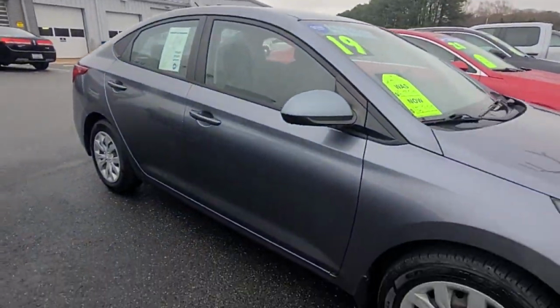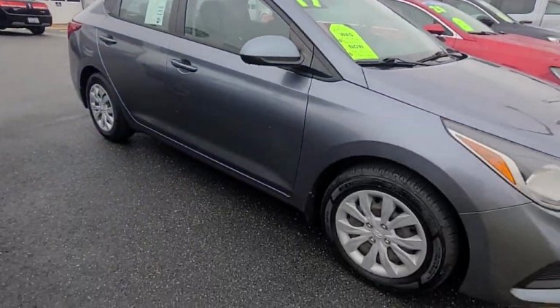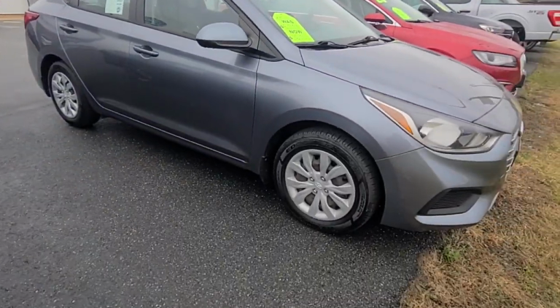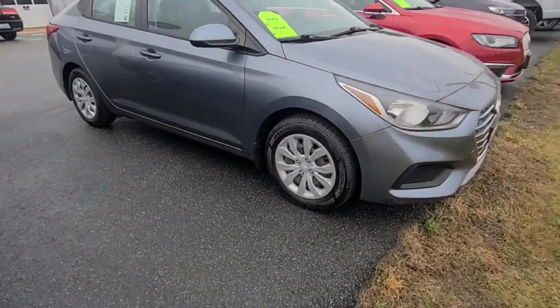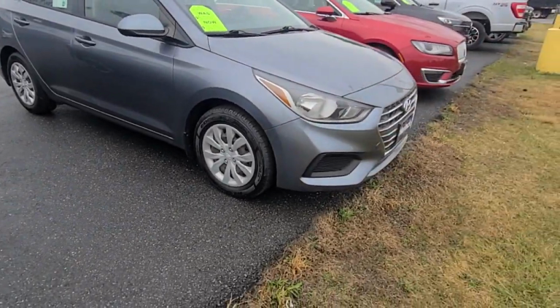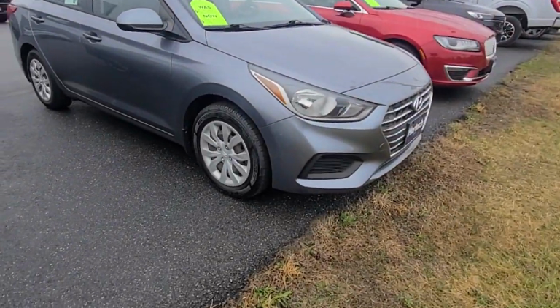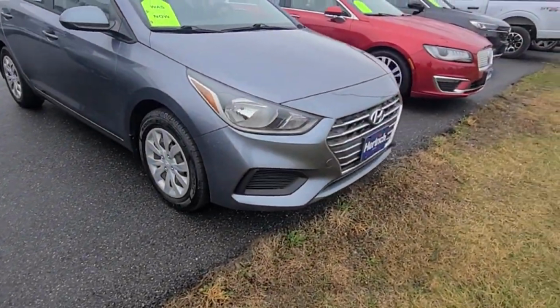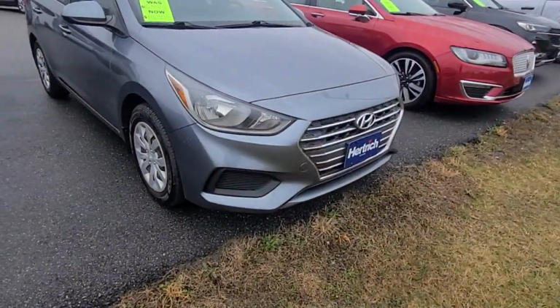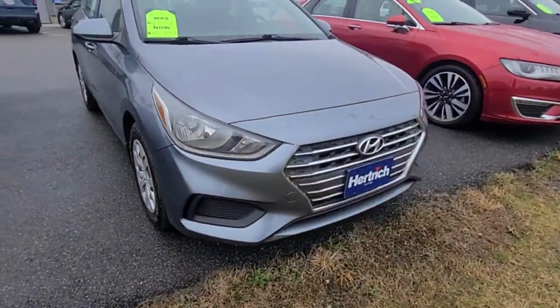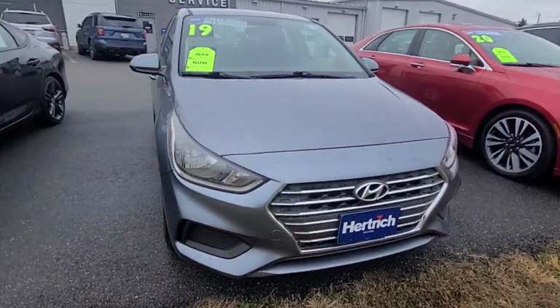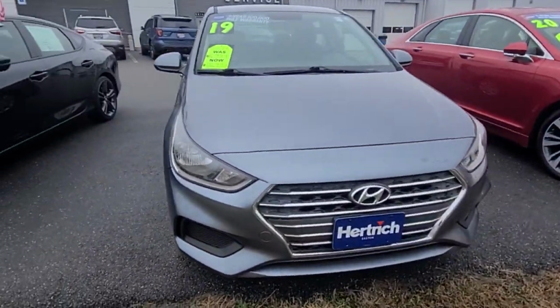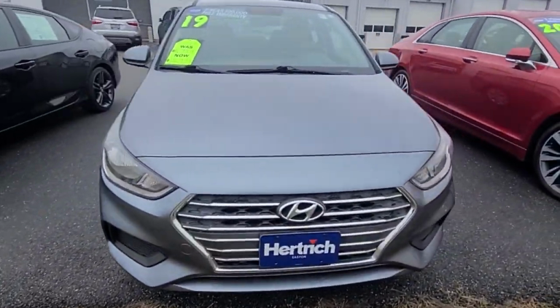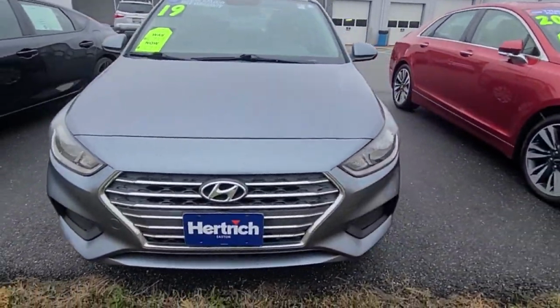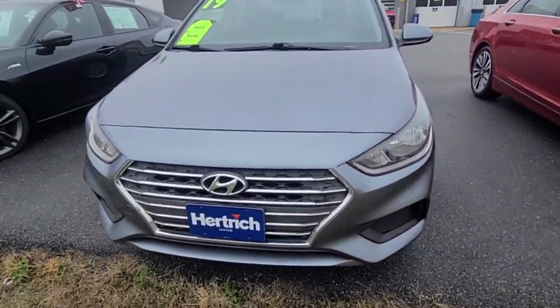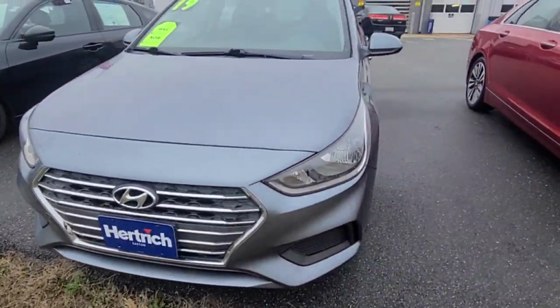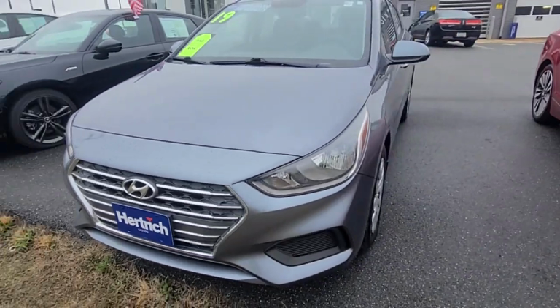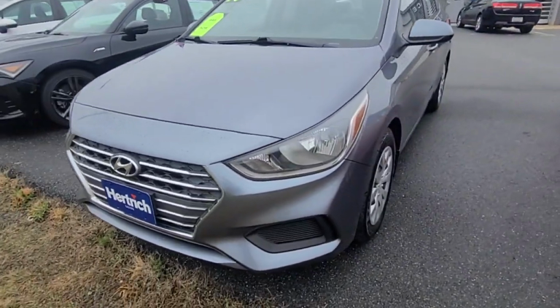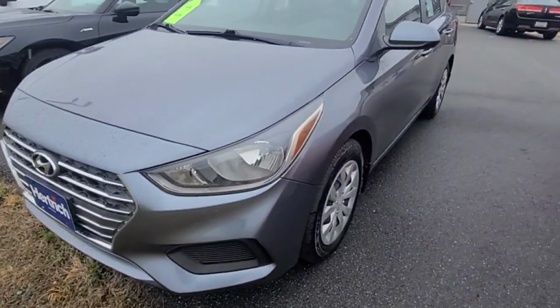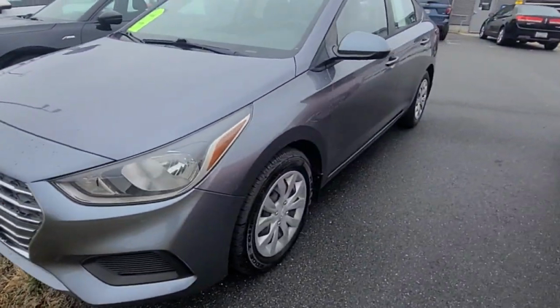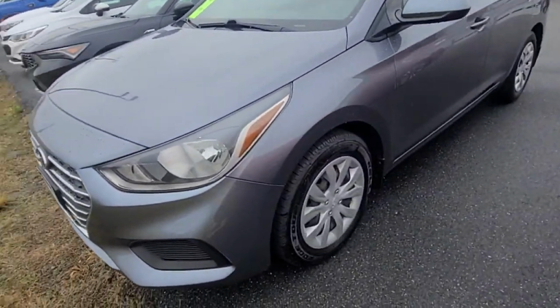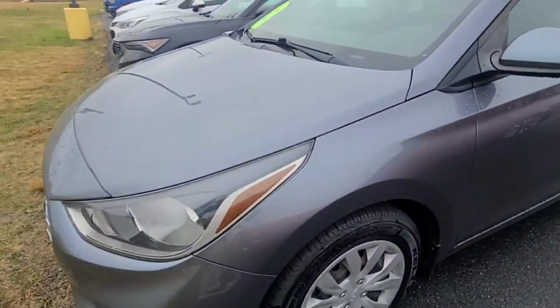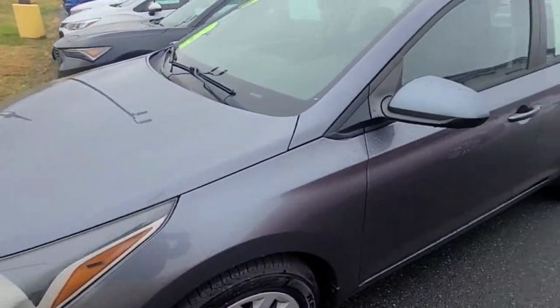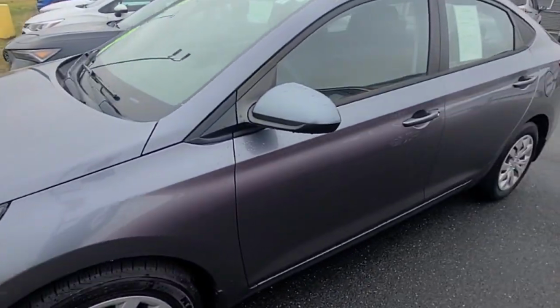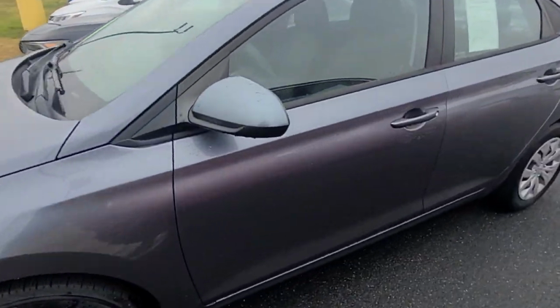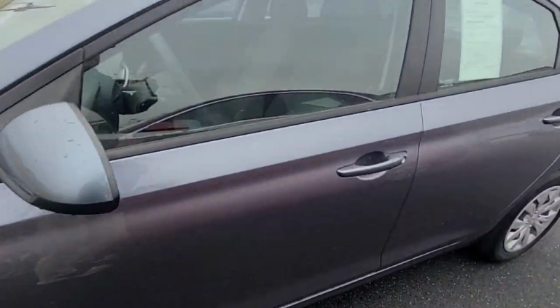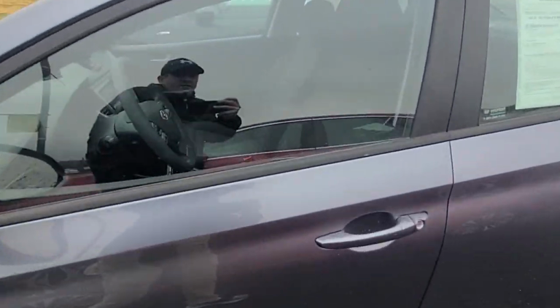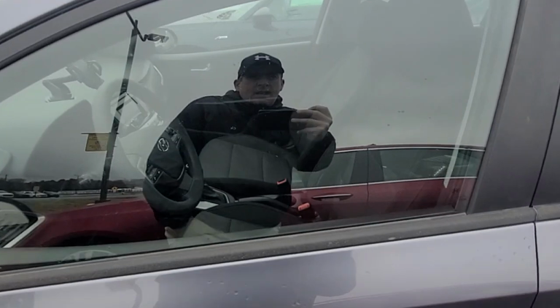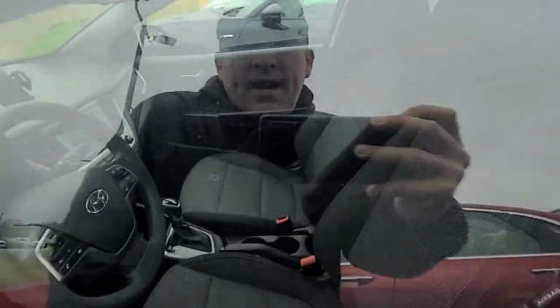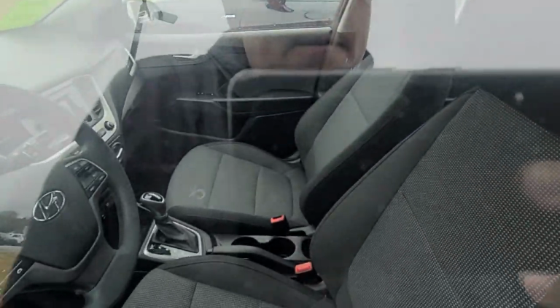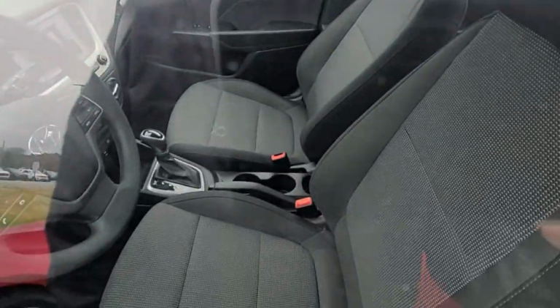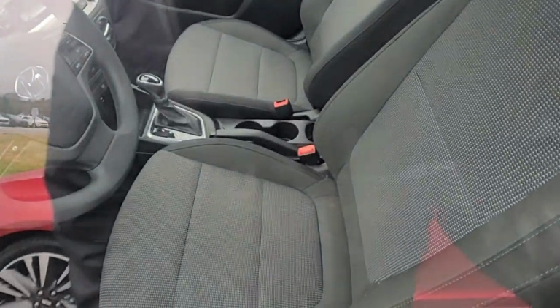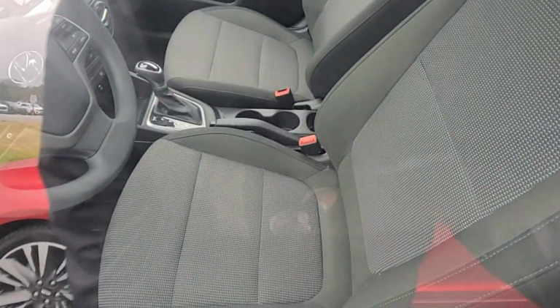The previous owner was very meticulous about her cars and ended up upgrading to something bigger because of kids. As you can see, super clean — really nice, reliable car. Under $15,000, which is hard to find. Easy to get financing on something like this, even for first-time buyers with no money down.